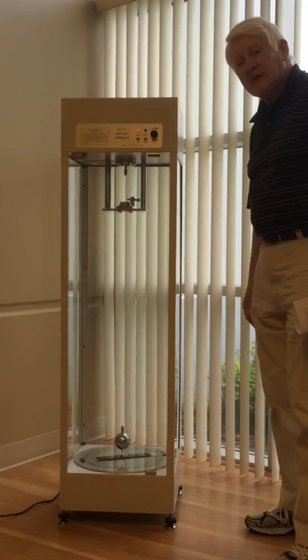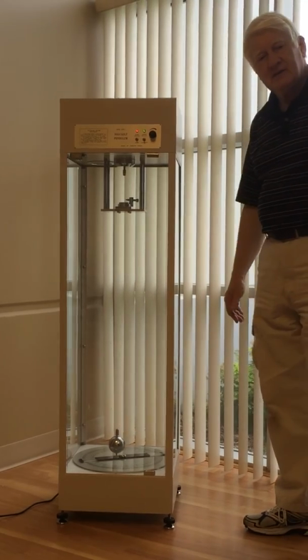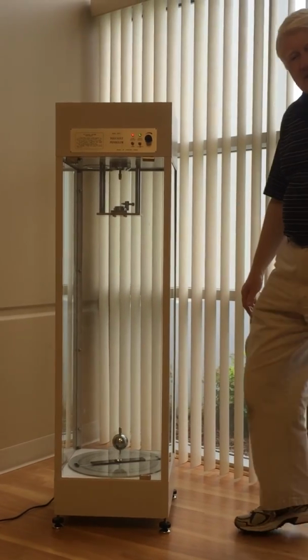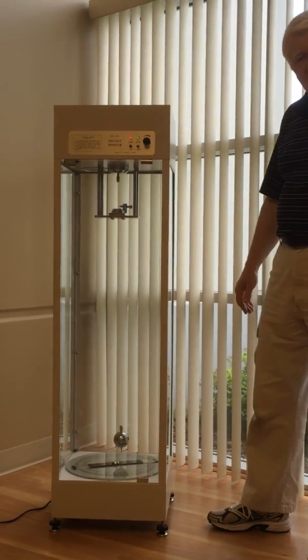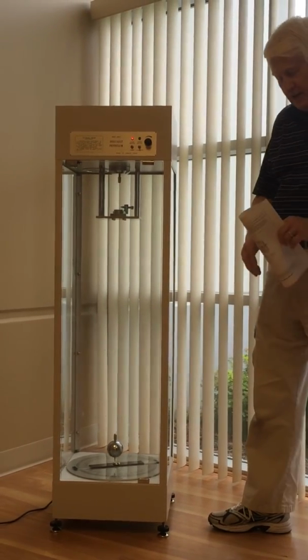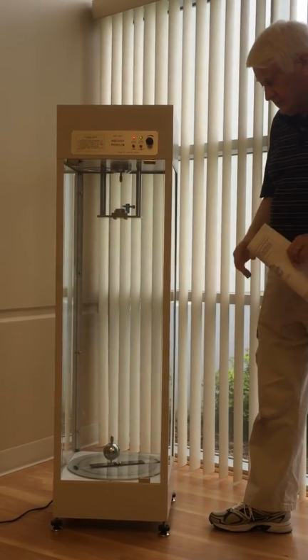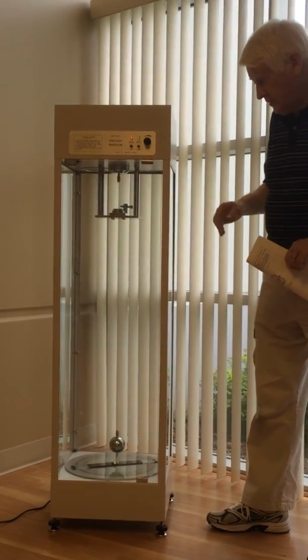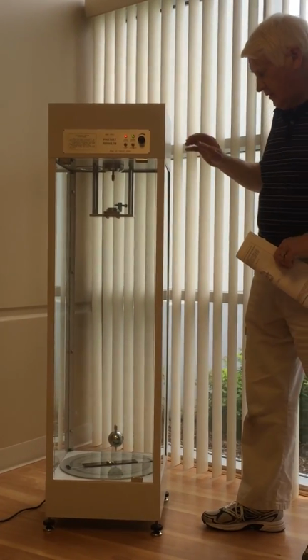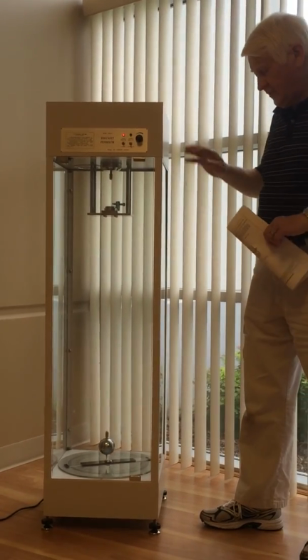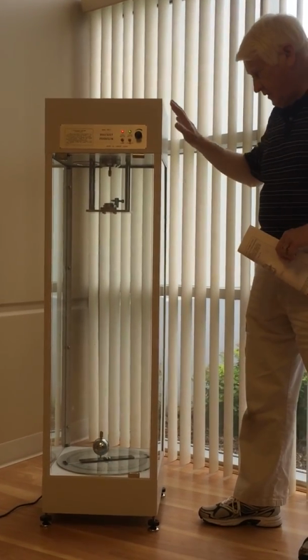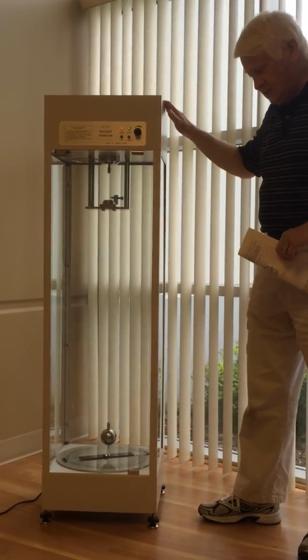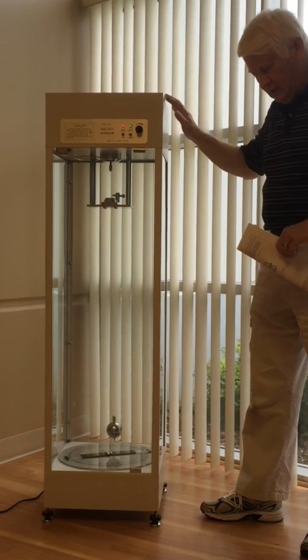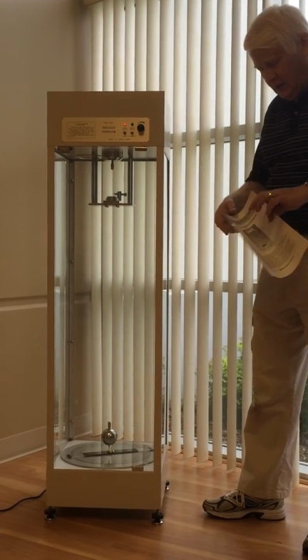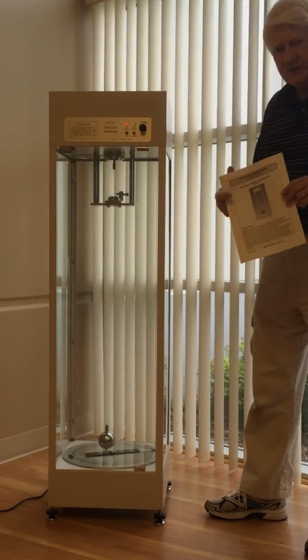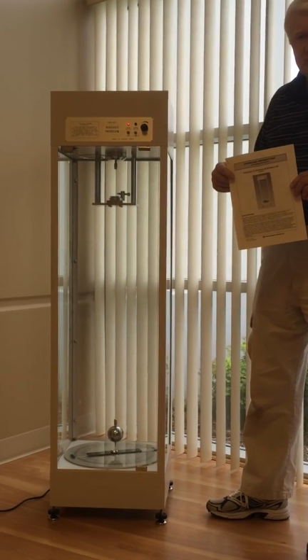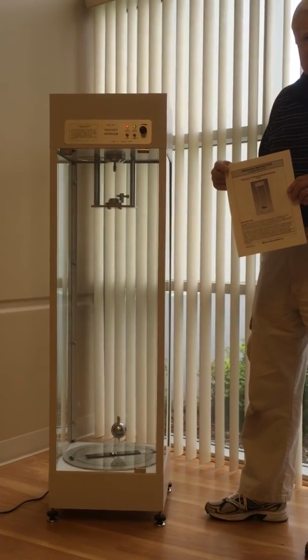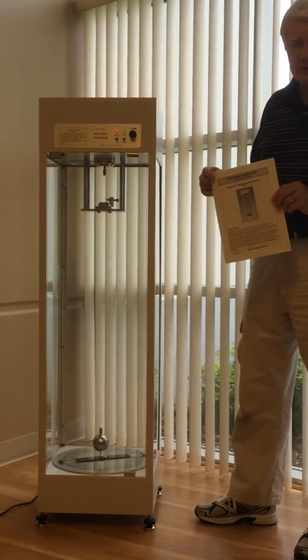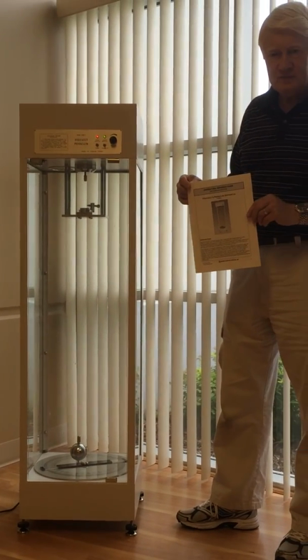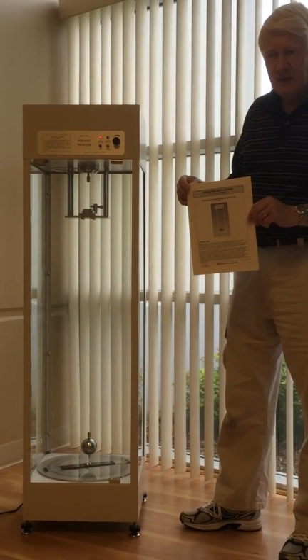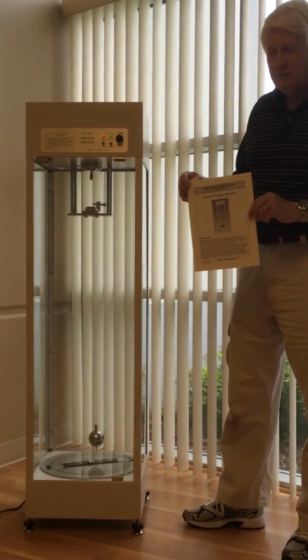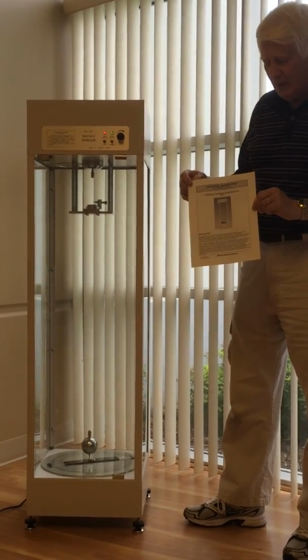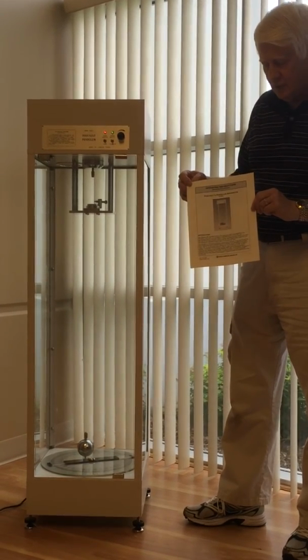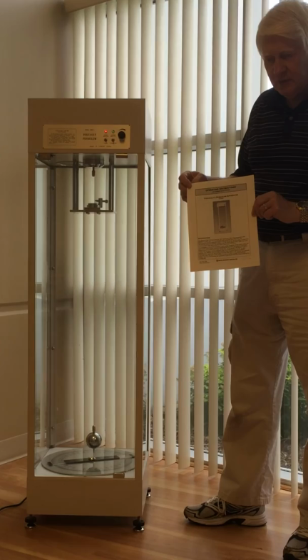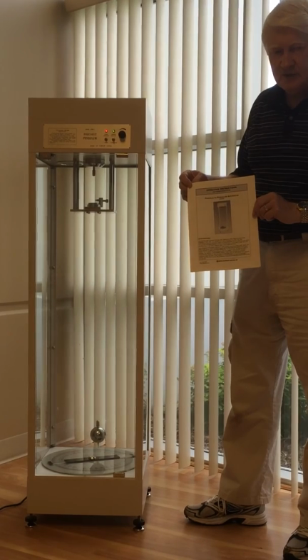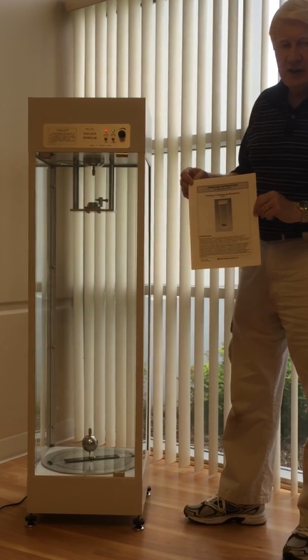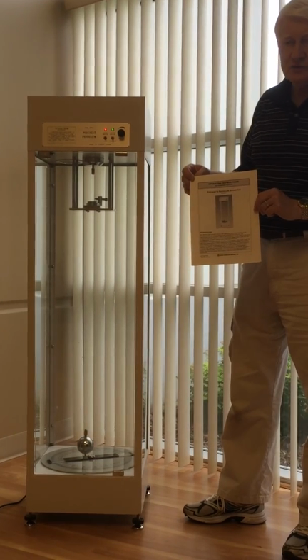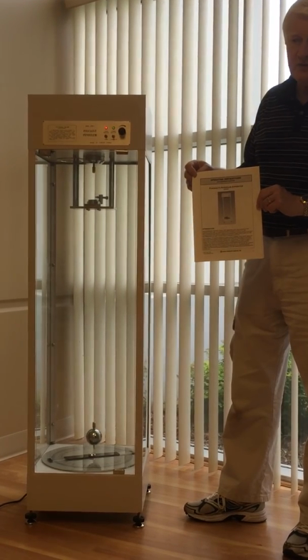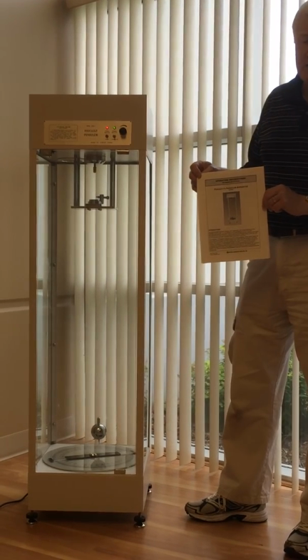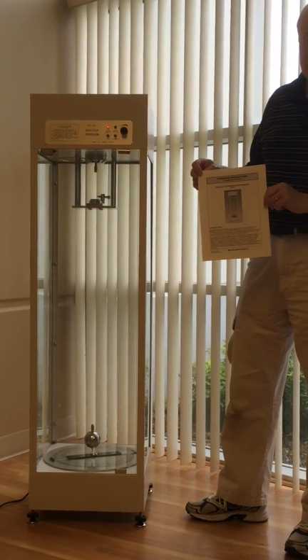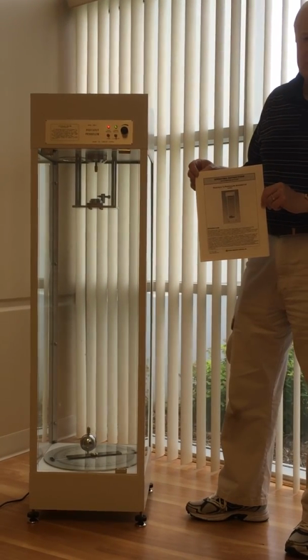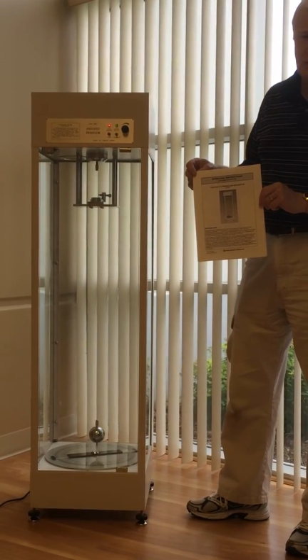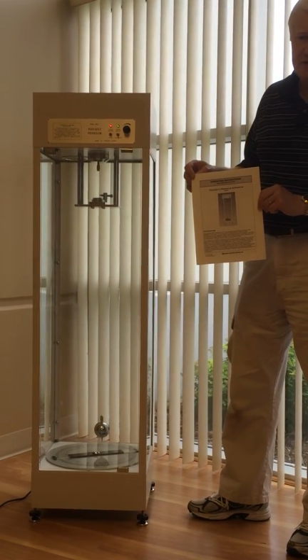That's the device. It comes with everything you see here, plus a full explanation of how to assemble the pendulum and also the theory, background, and how to operate it.